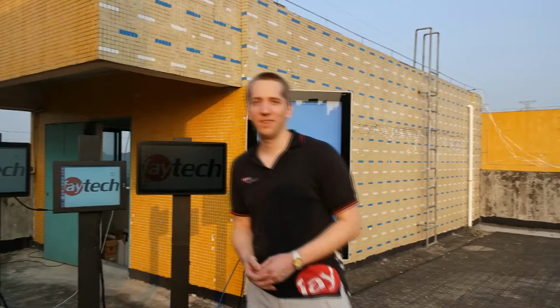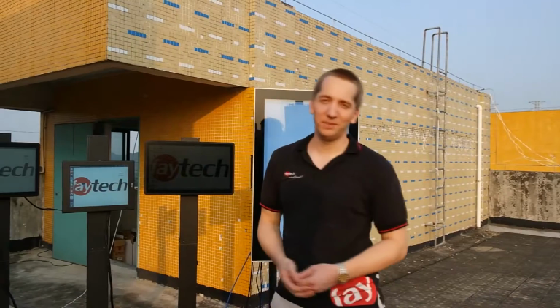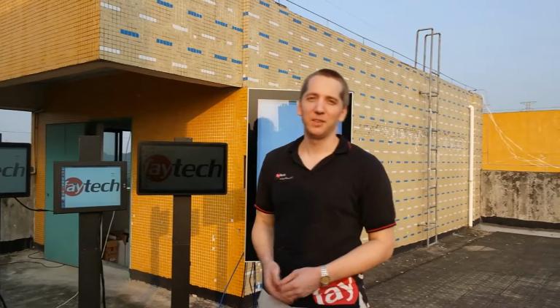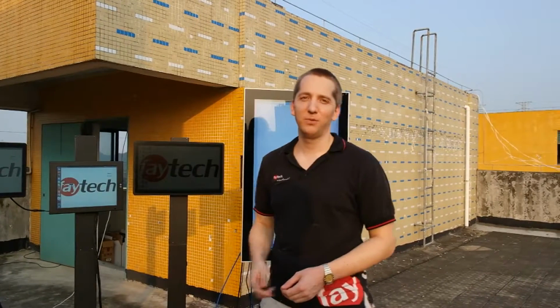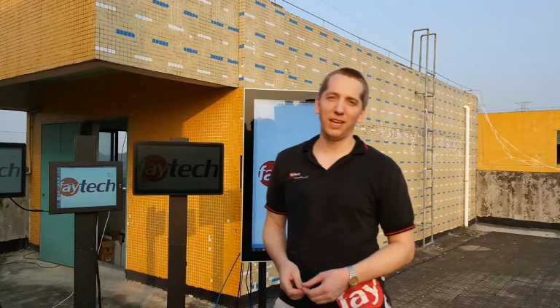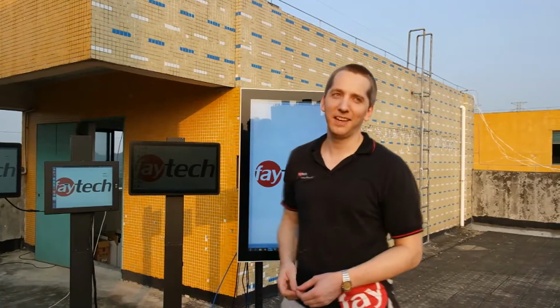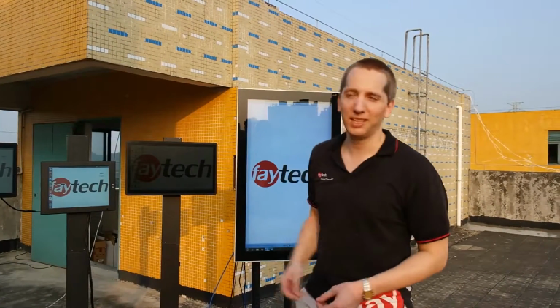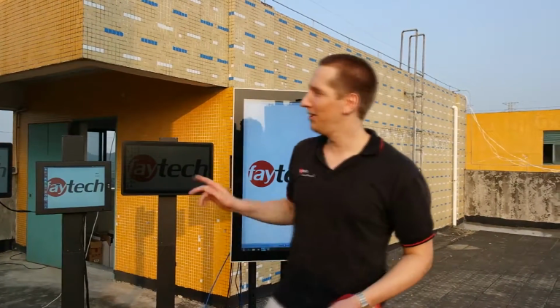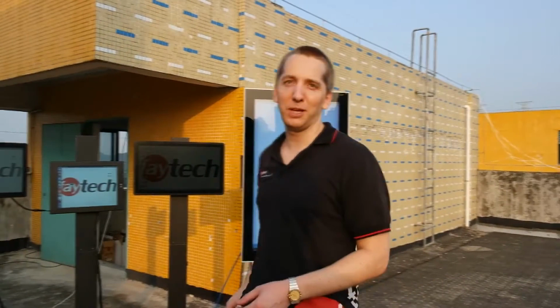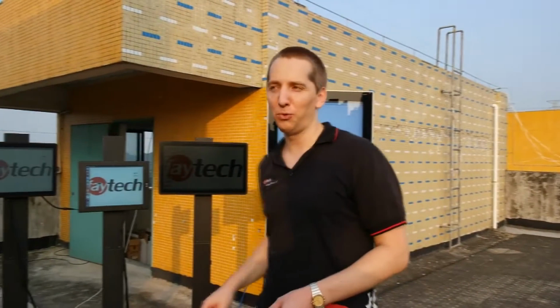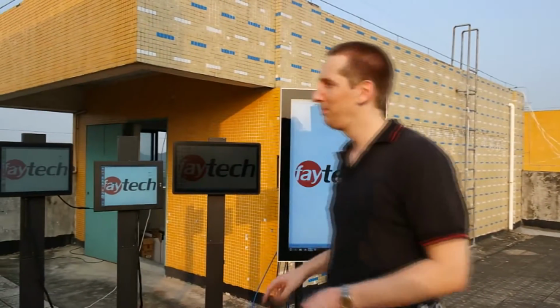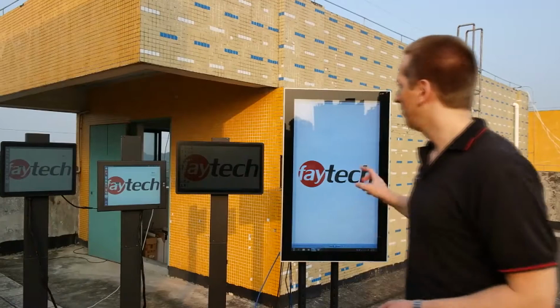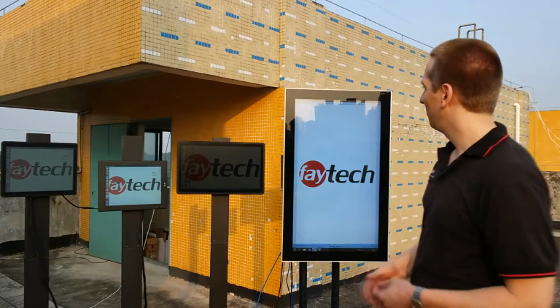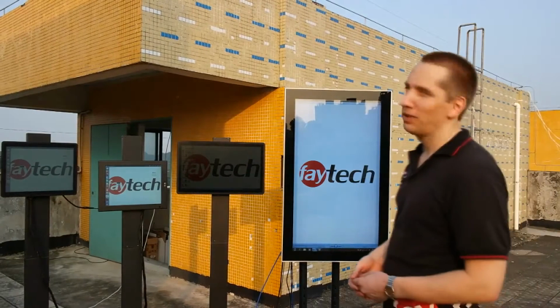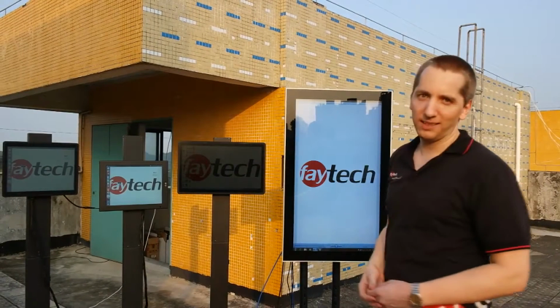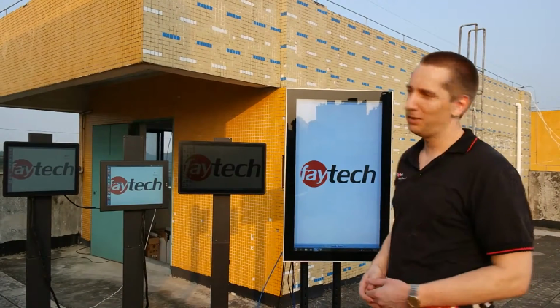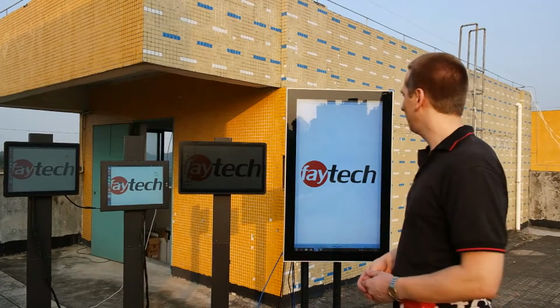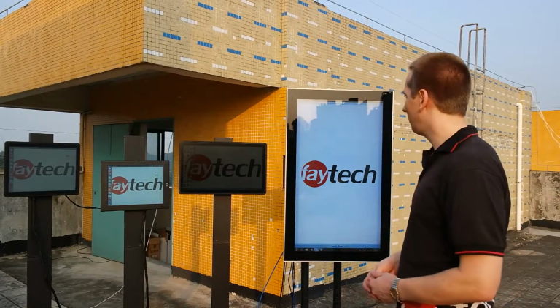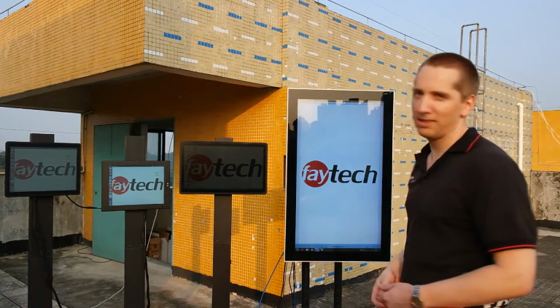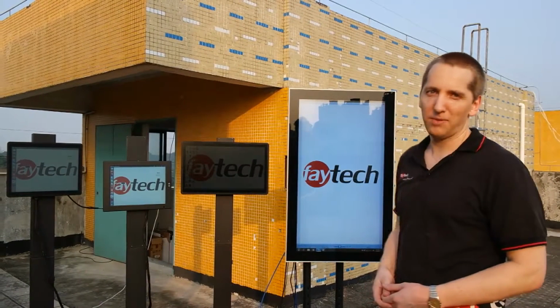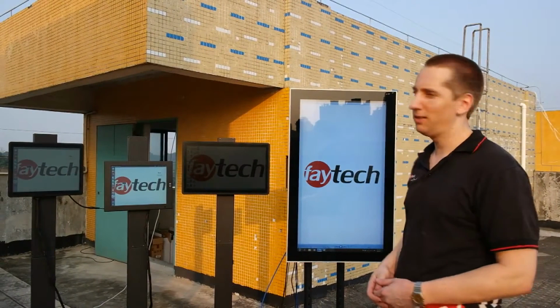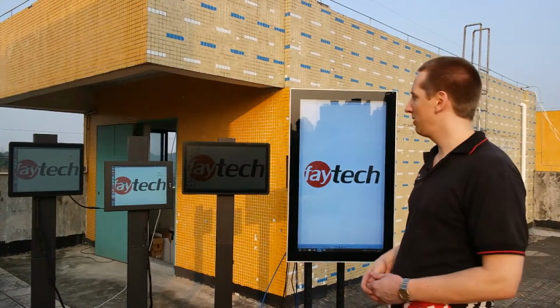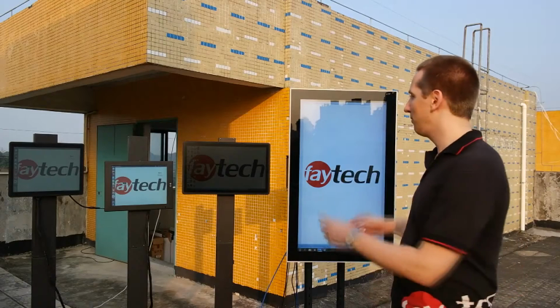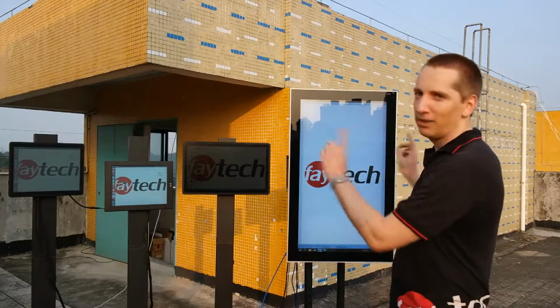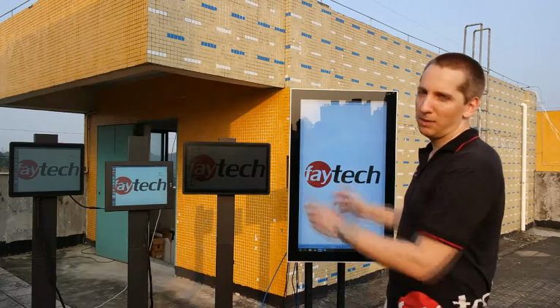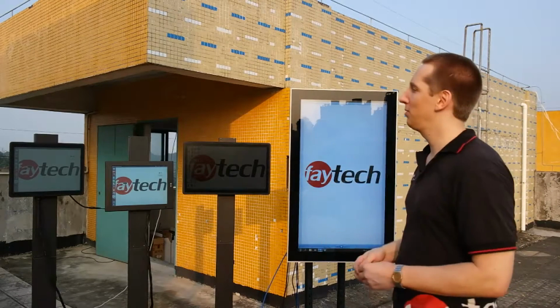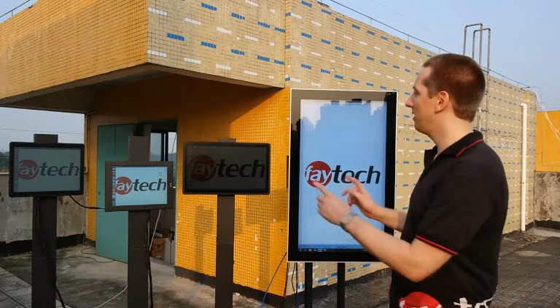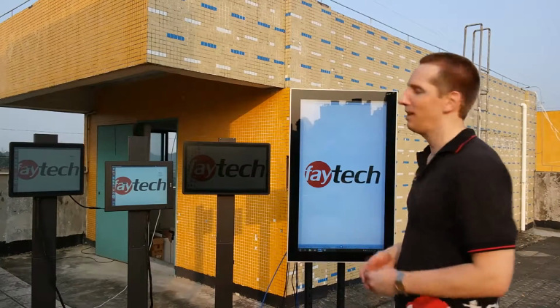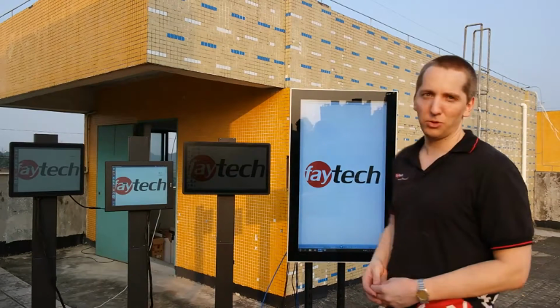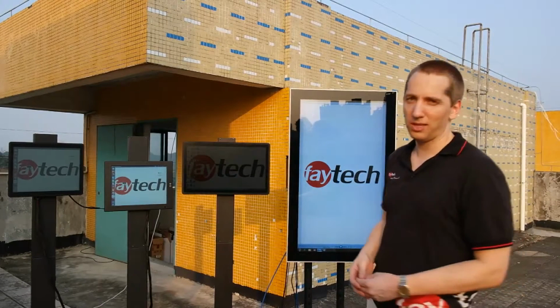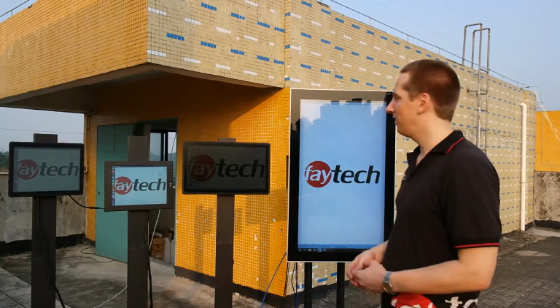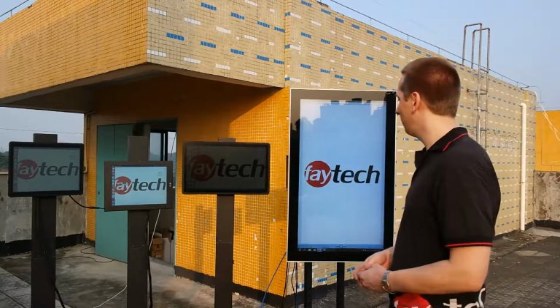Hi, this is Arne from FATEC and you are again on our factory rooftop. We want to show you an updated video about our IP65 hybrid solutions. We have two hybrid solutions and two standard solutions so you can see the difference.